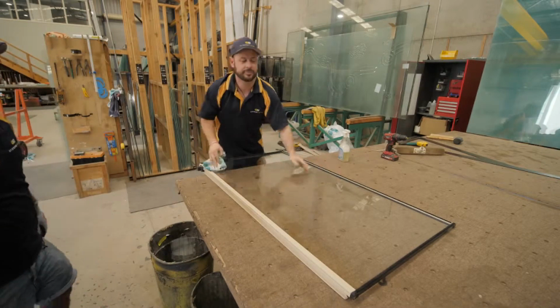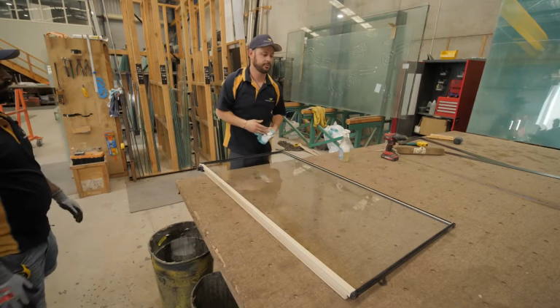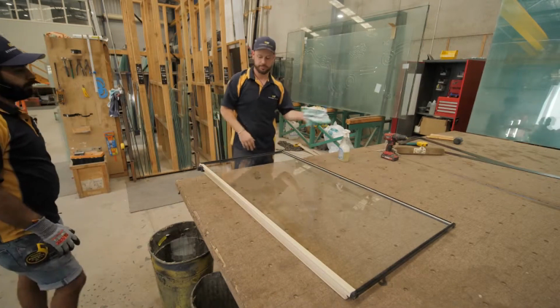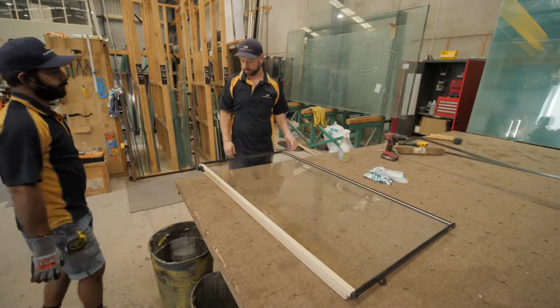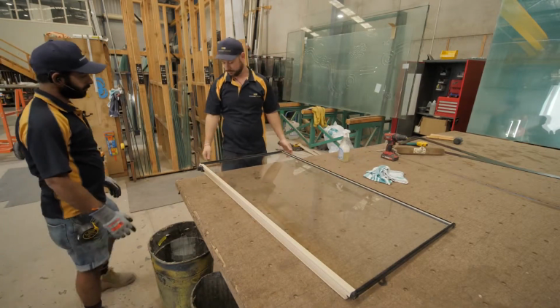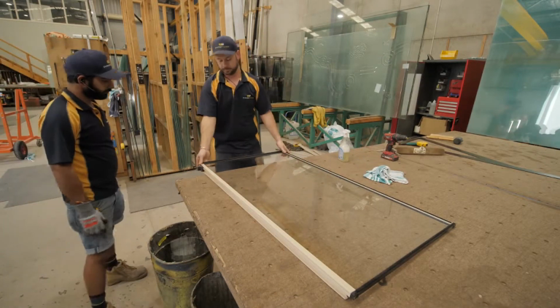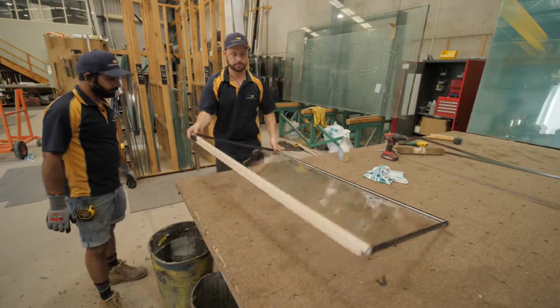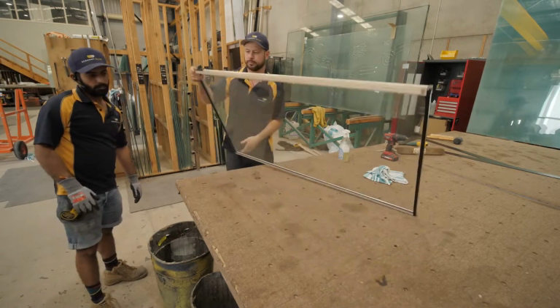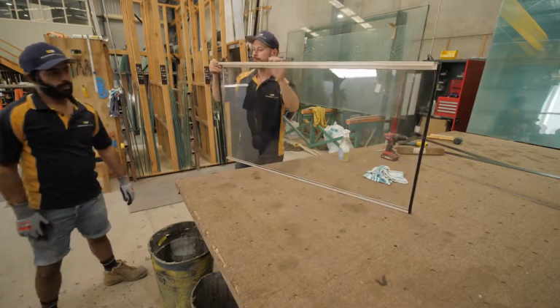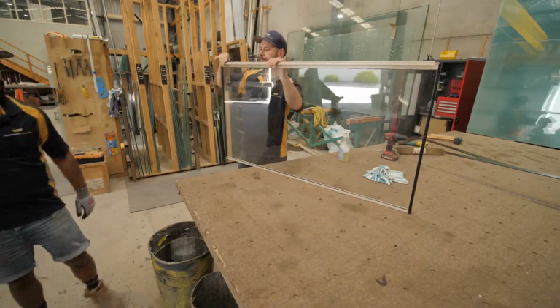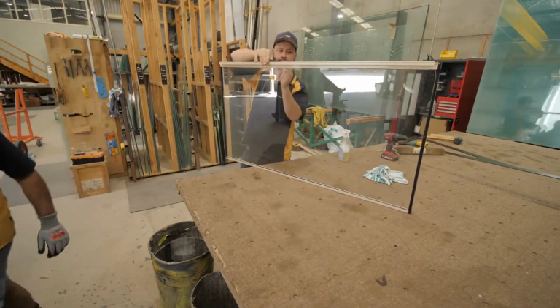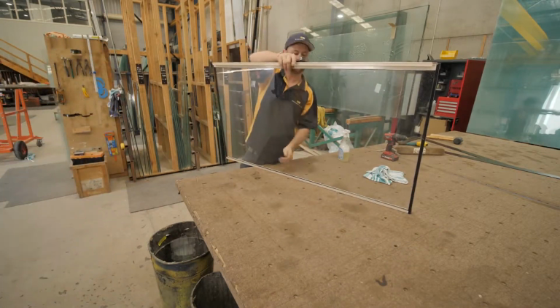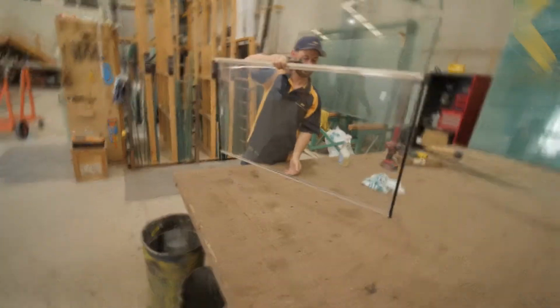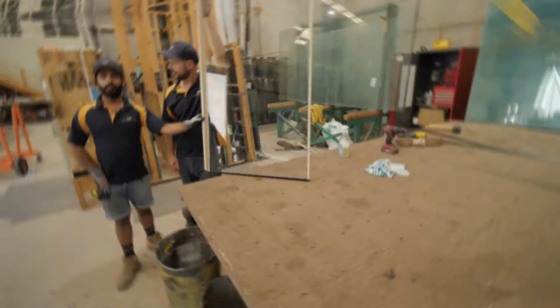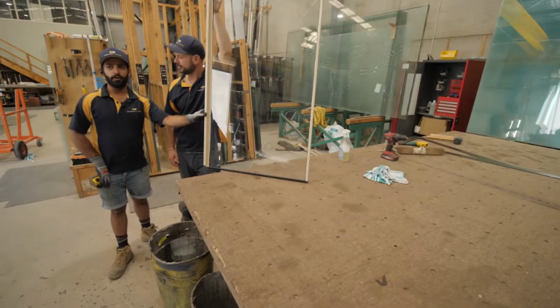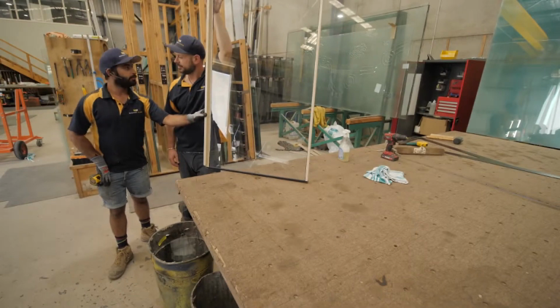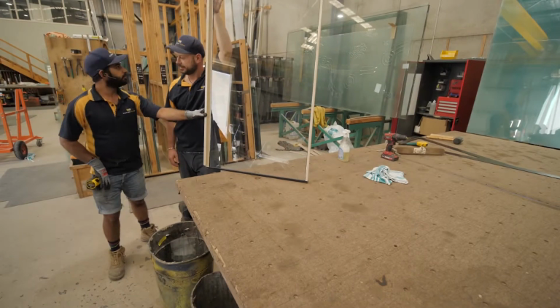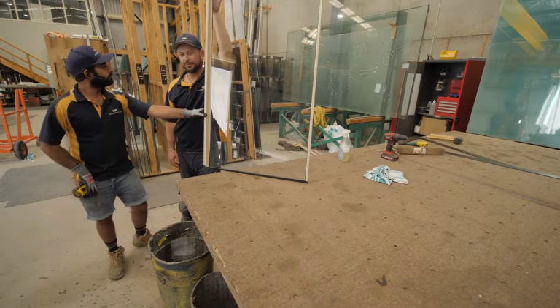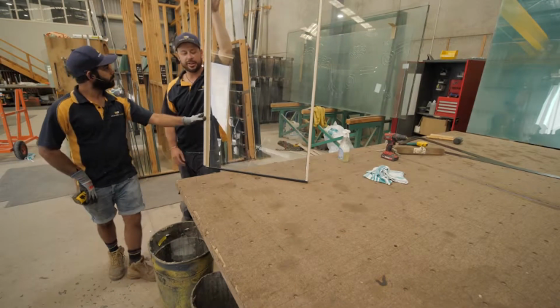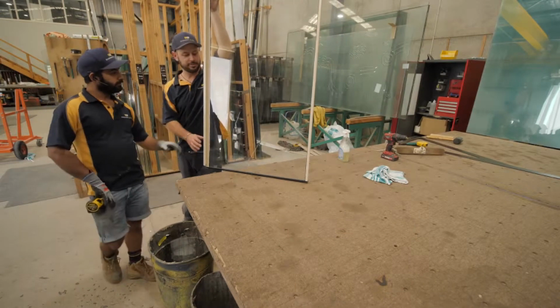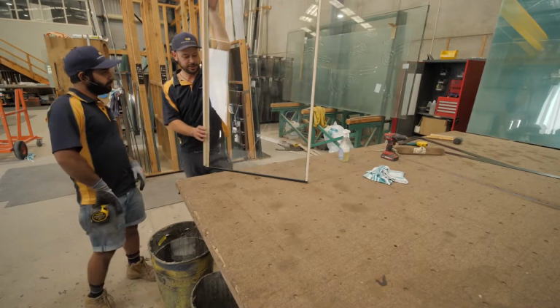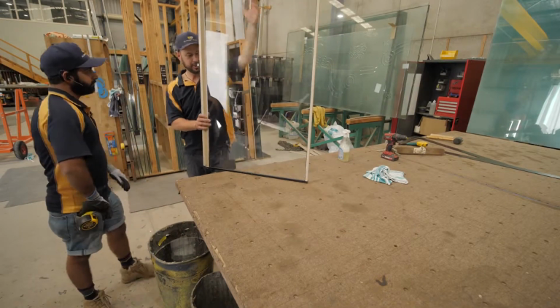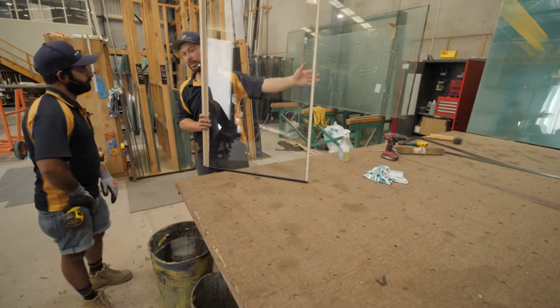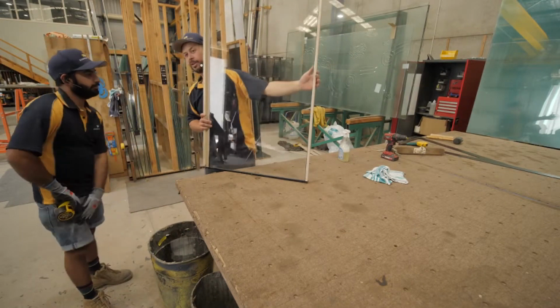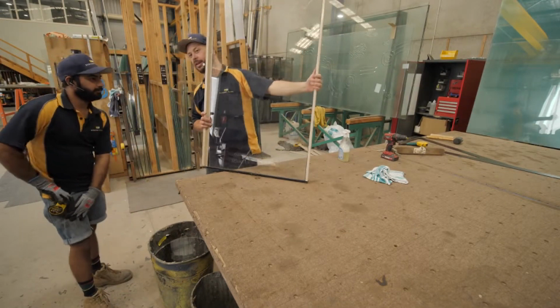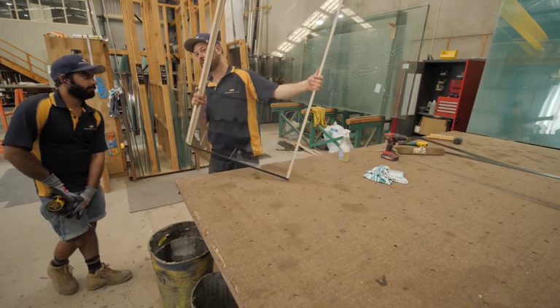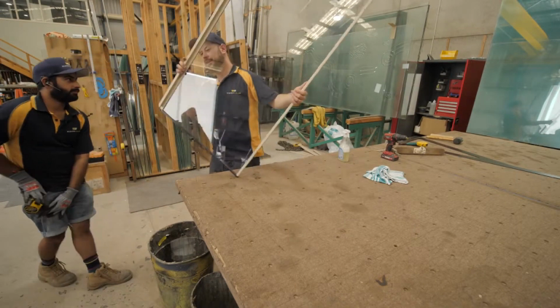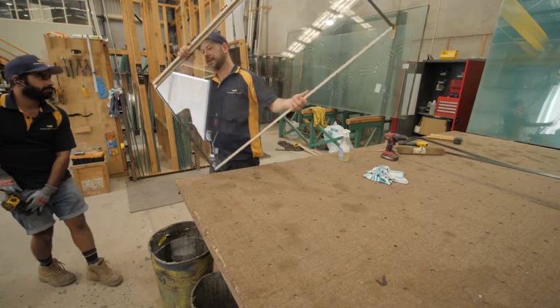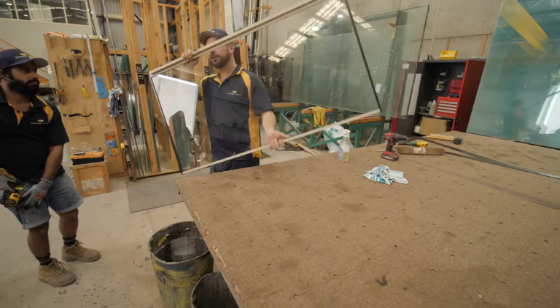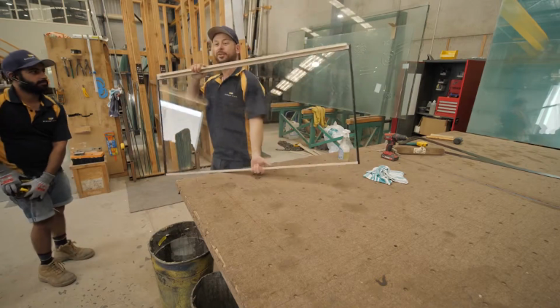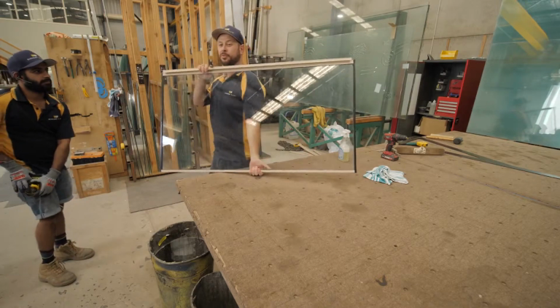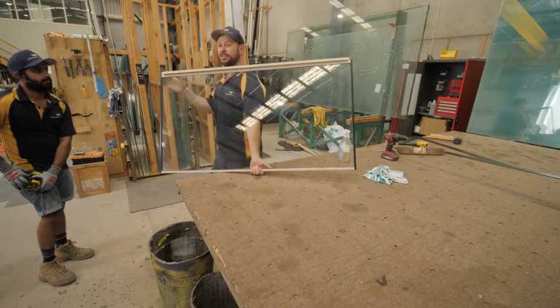The window is reglazed and now we're just going to mark it, rack it, and it's ready to go. We'll let the customer know they can come and pick this one up this afternoon and they'll be a little bit warmer tonight.